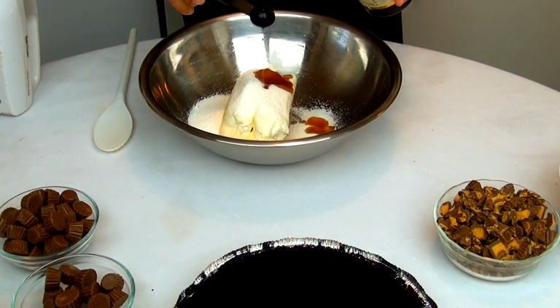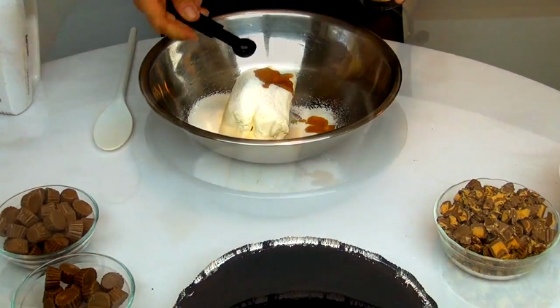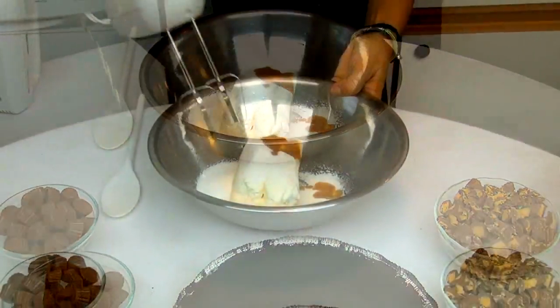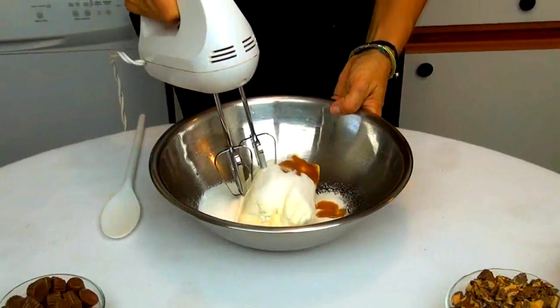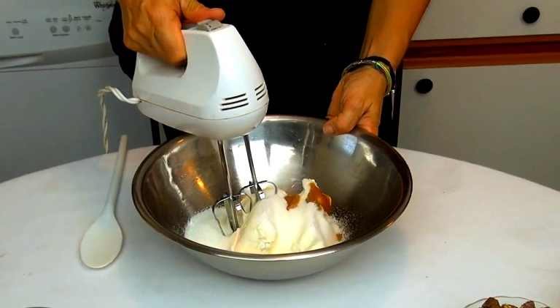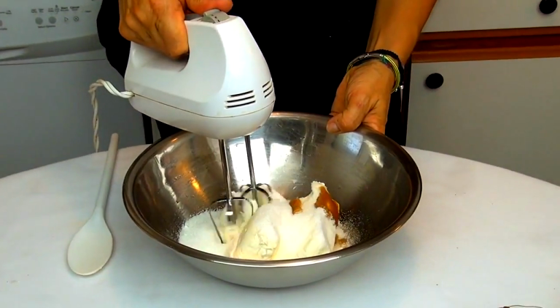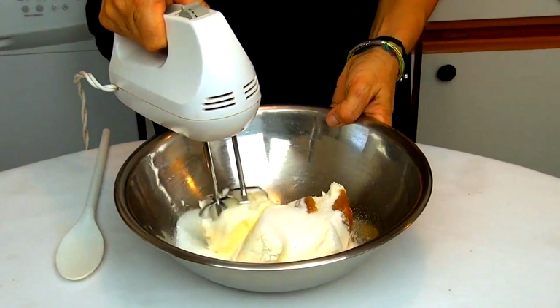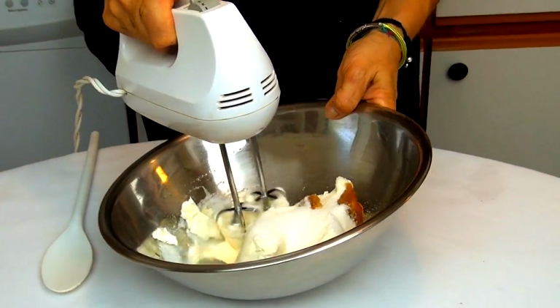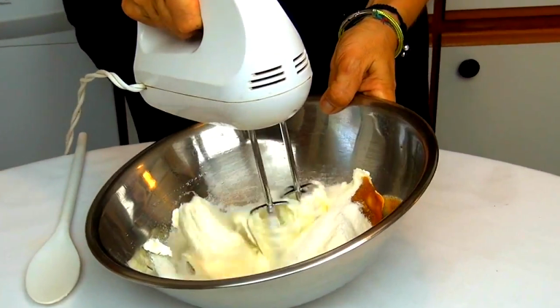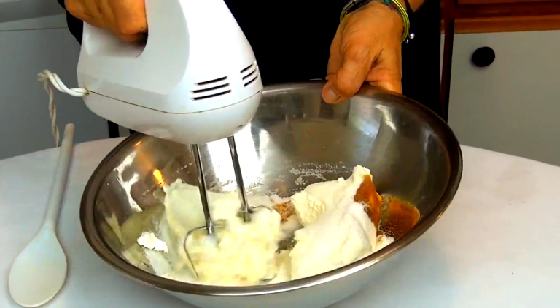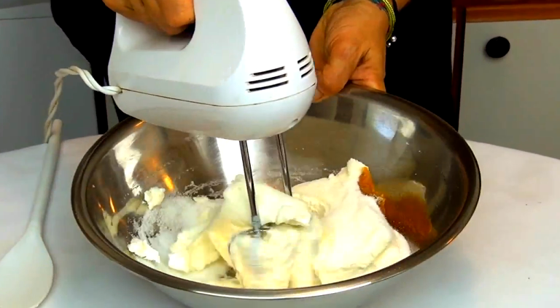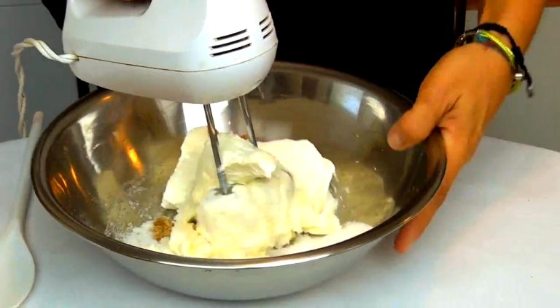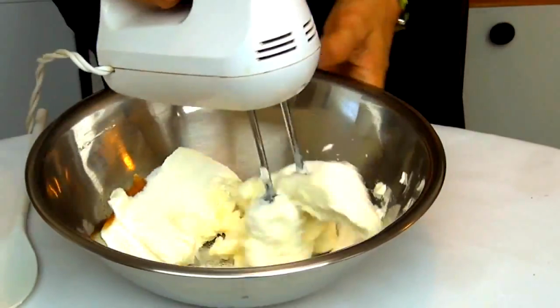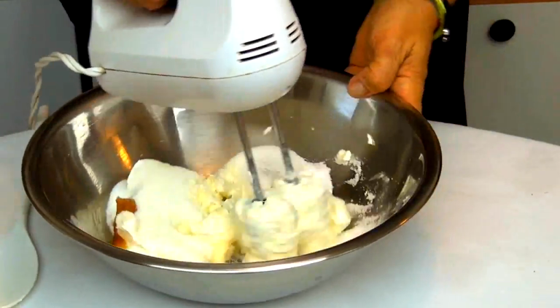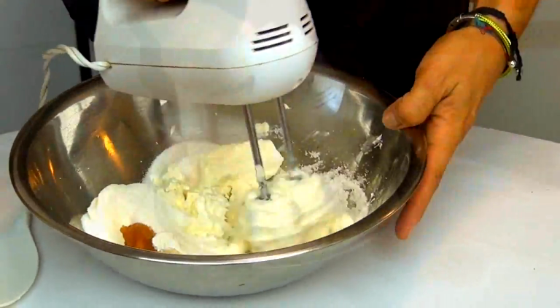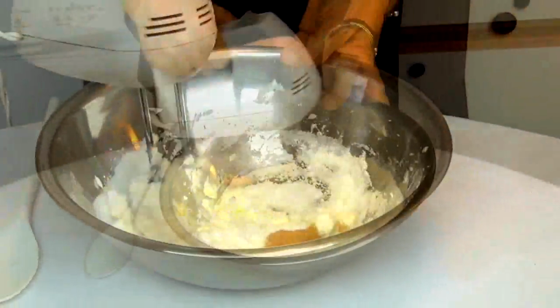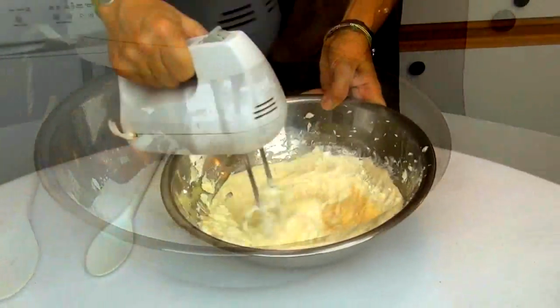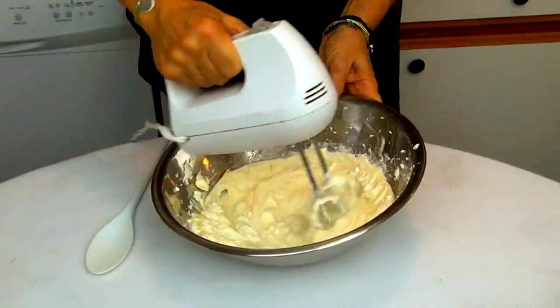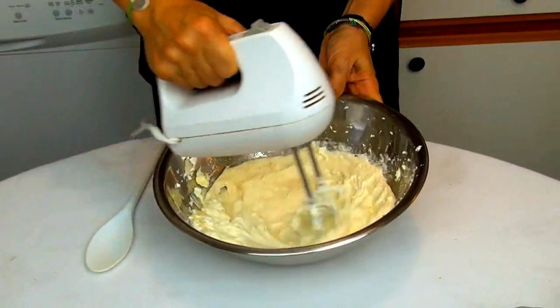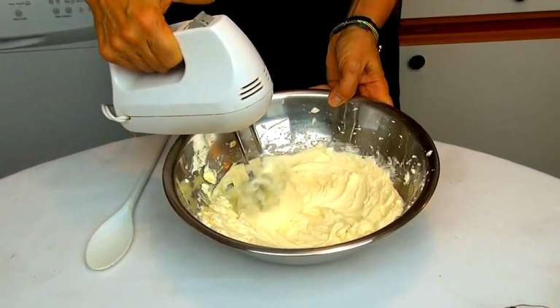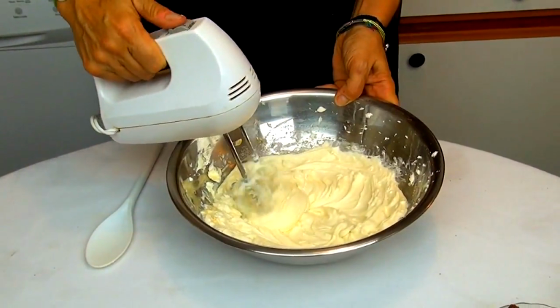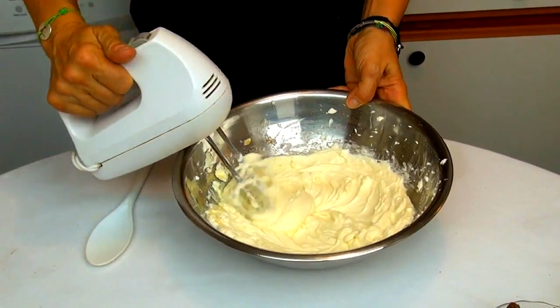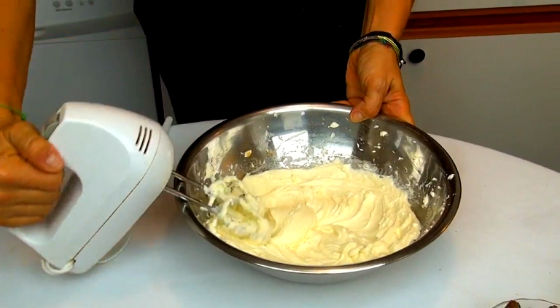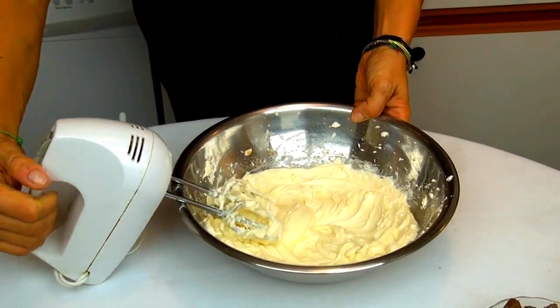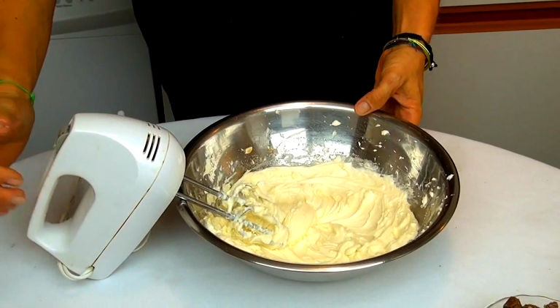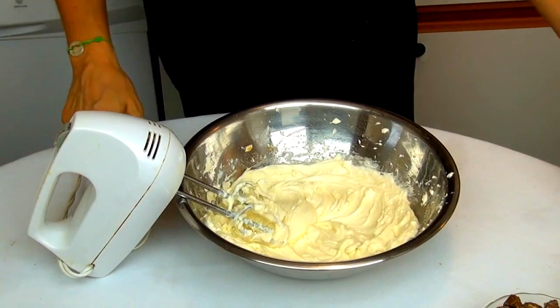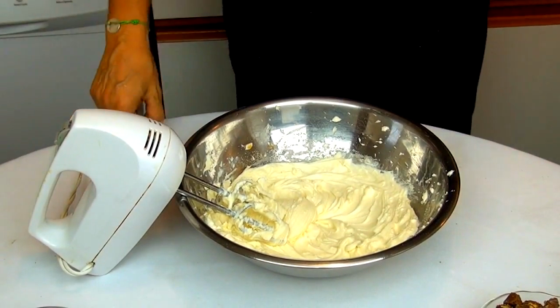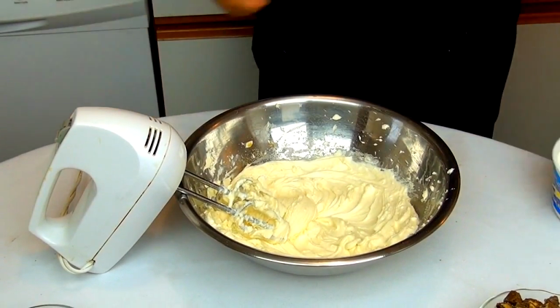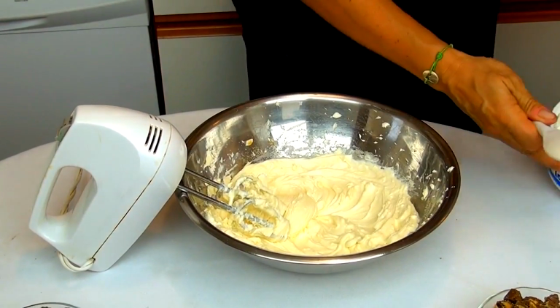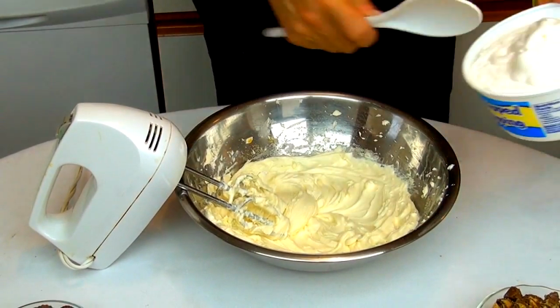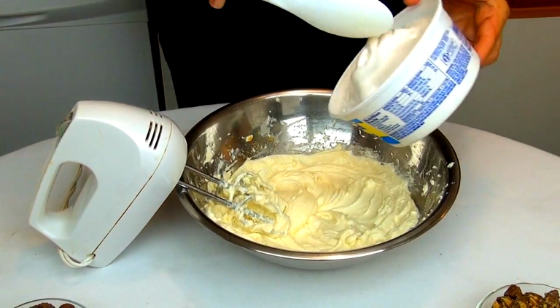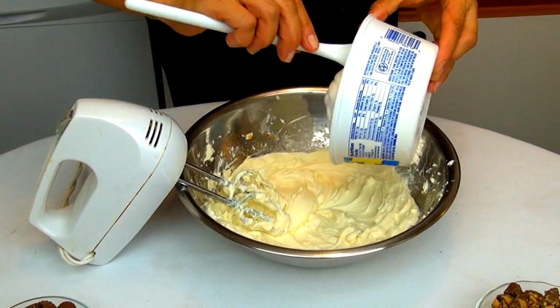Let's mix at medium speed. Okay, now we're going to add the whipped topping.